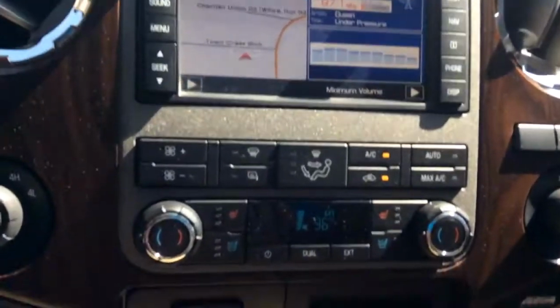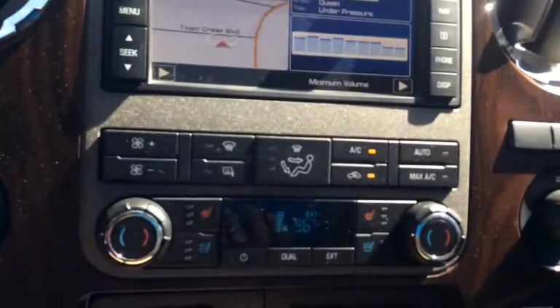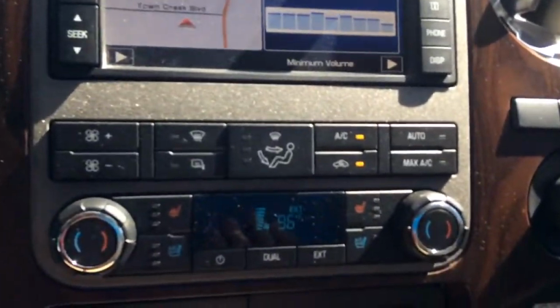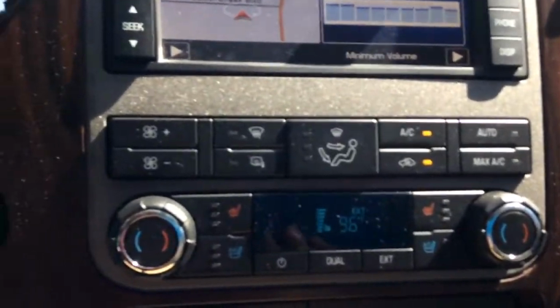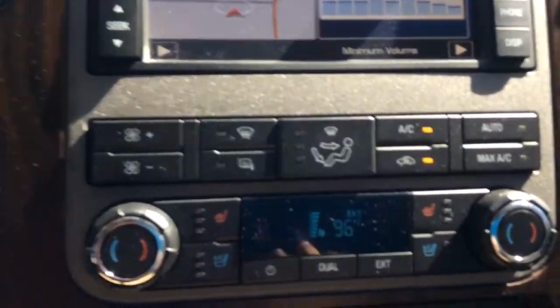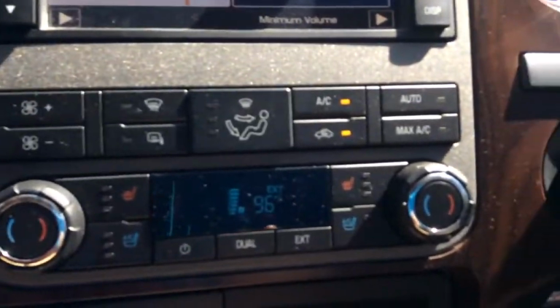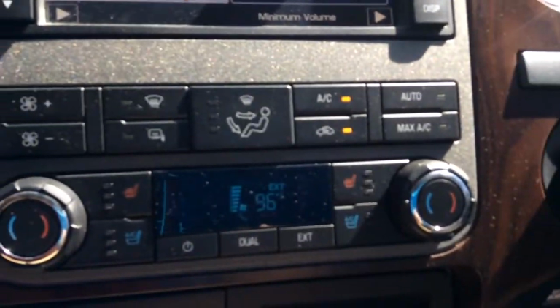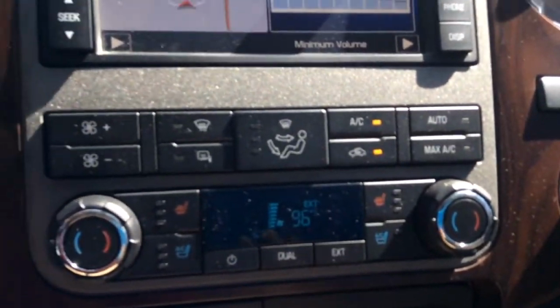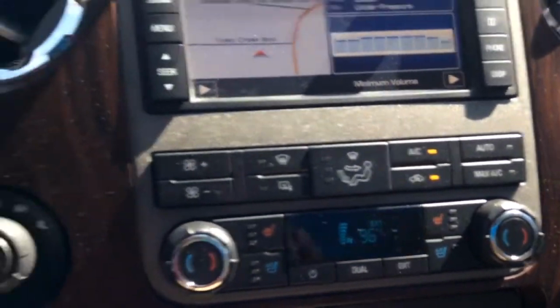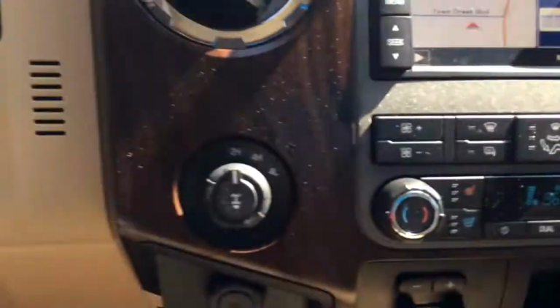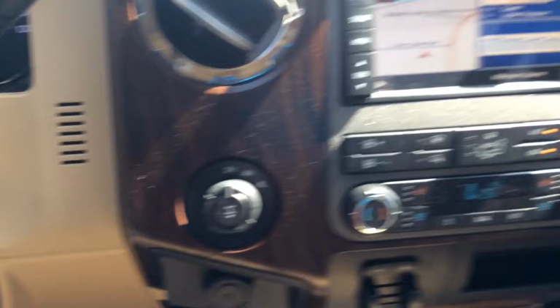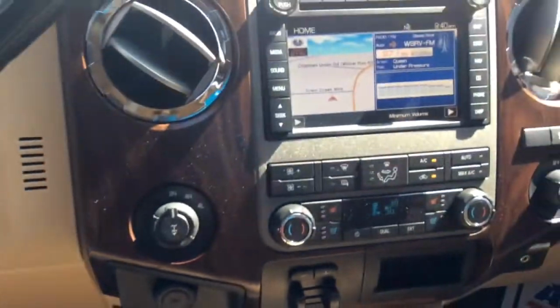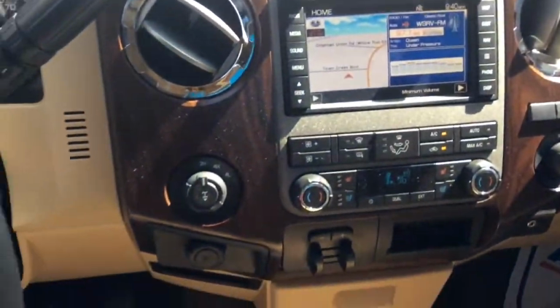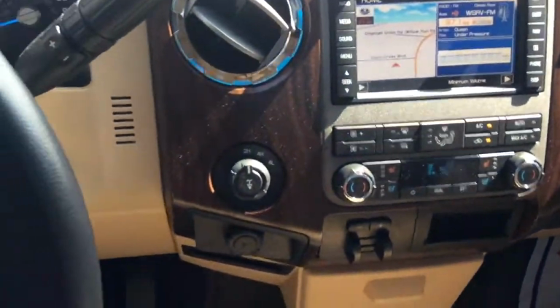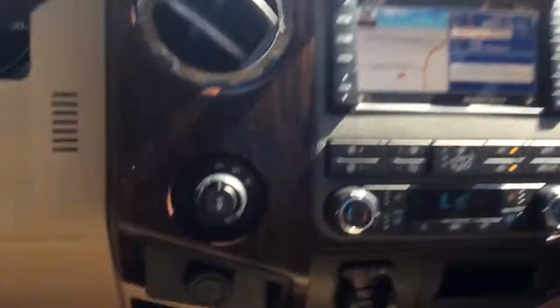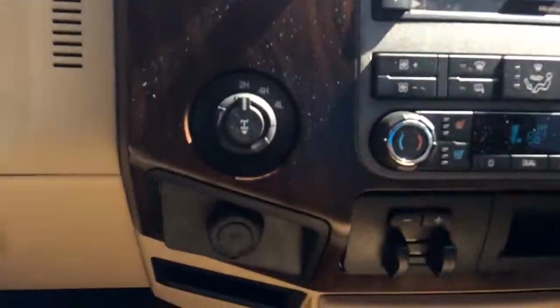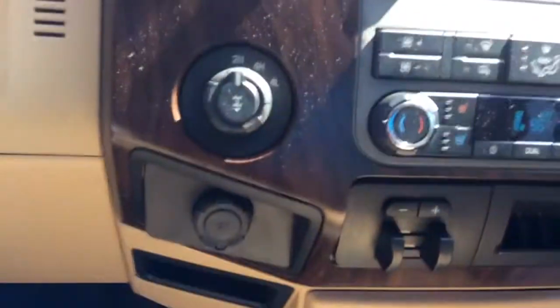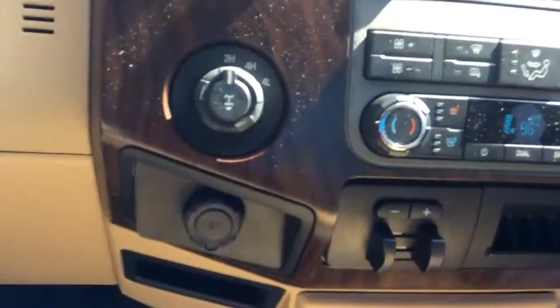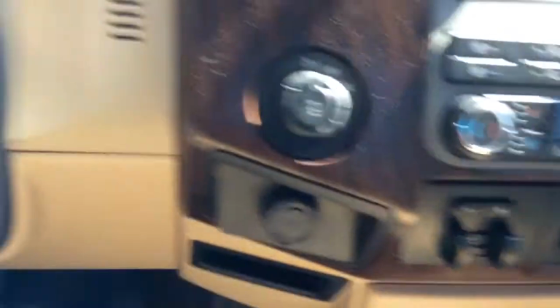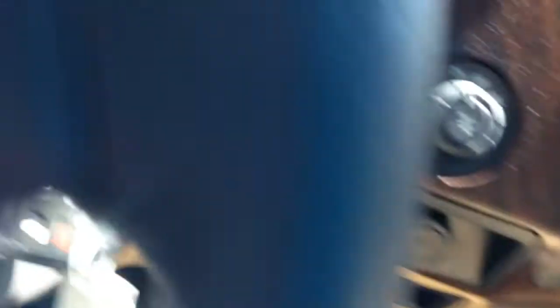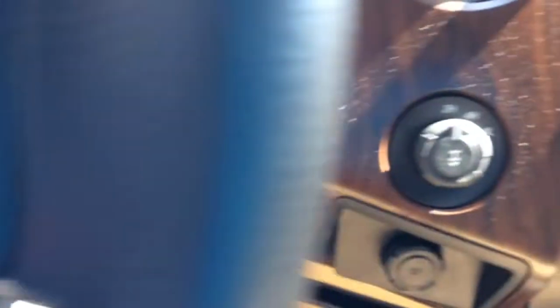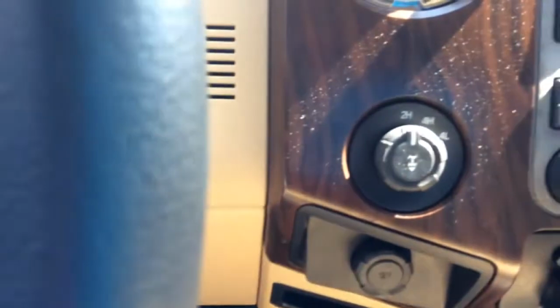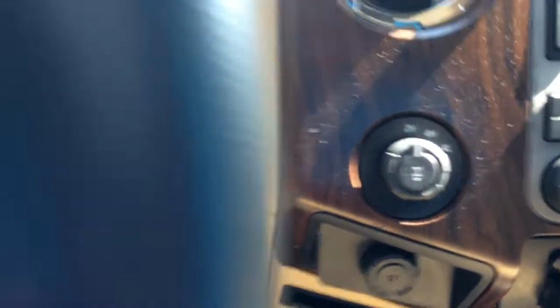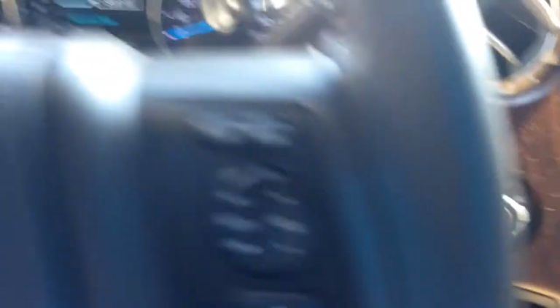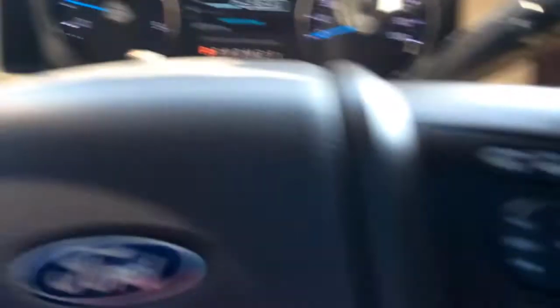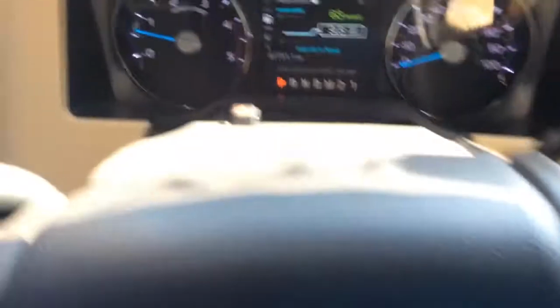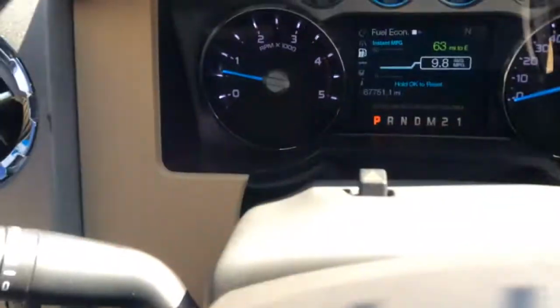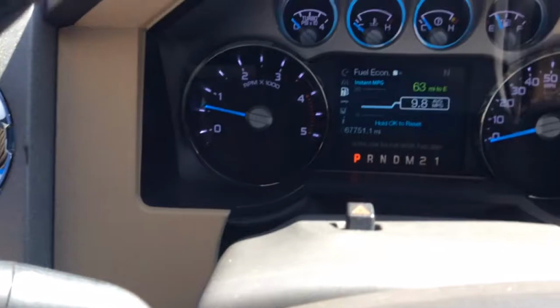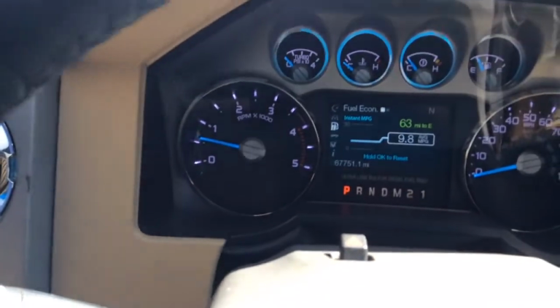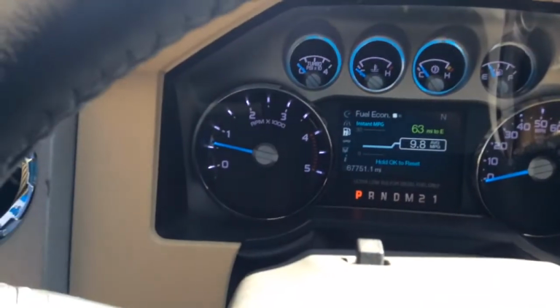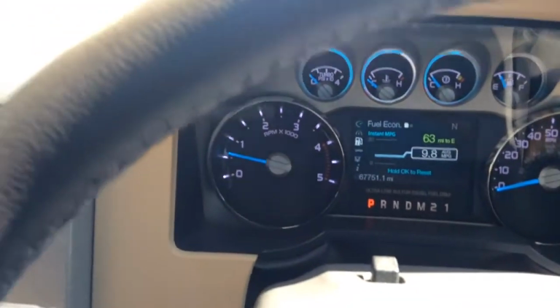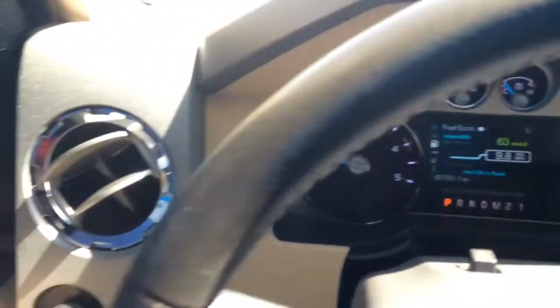Got navigation and heated and cooled seats, brake controller, four-wheel drive. Only 67,000 miles on the truck.